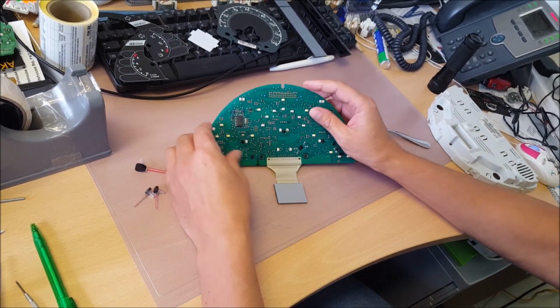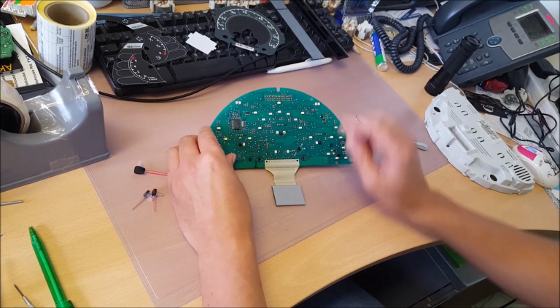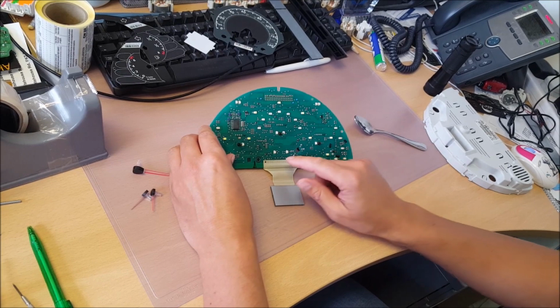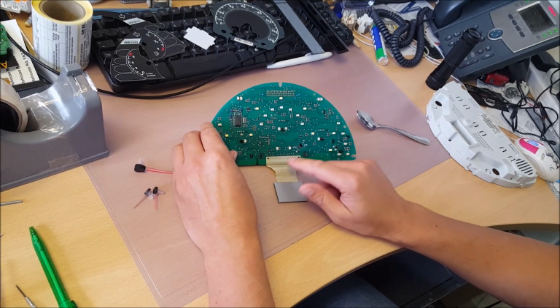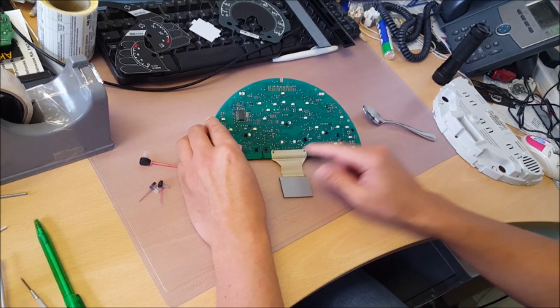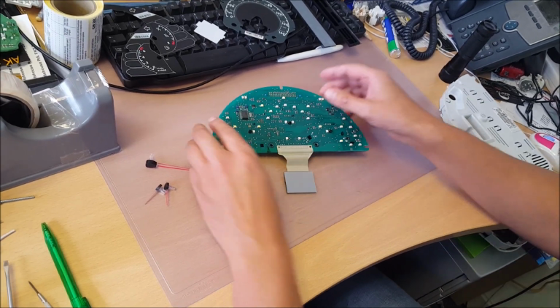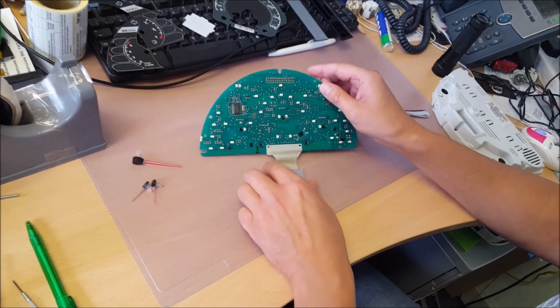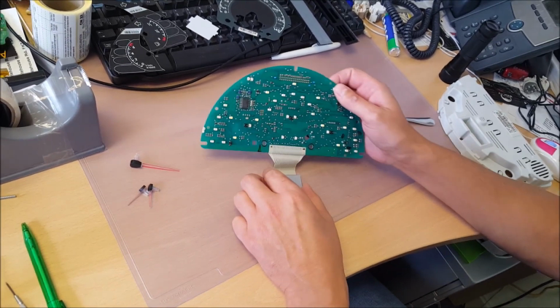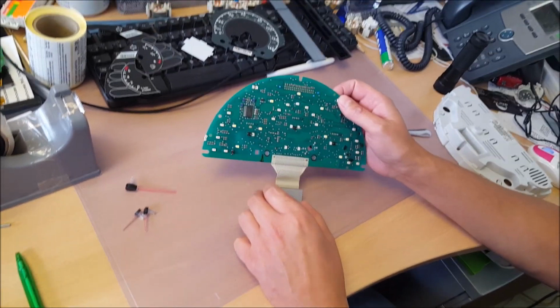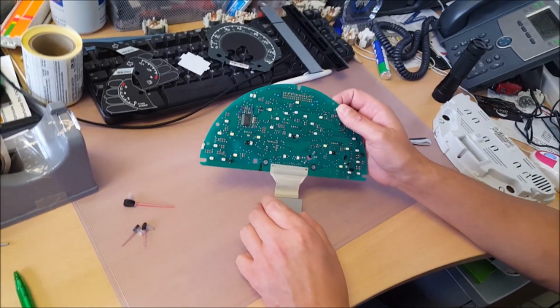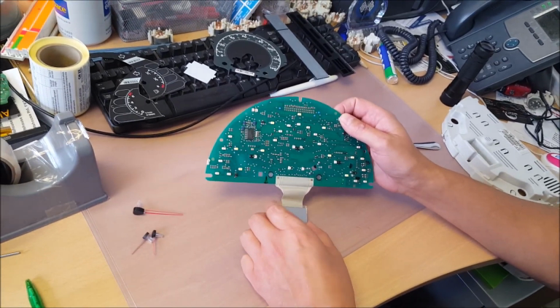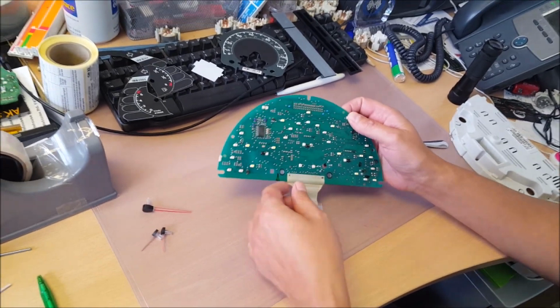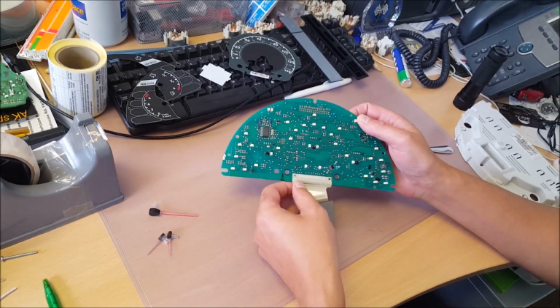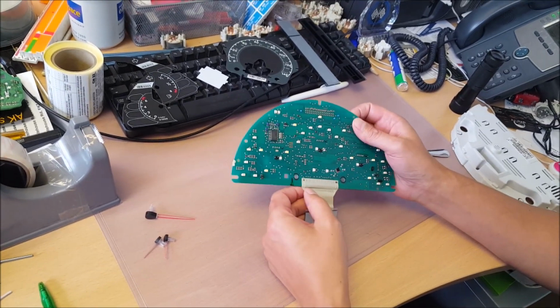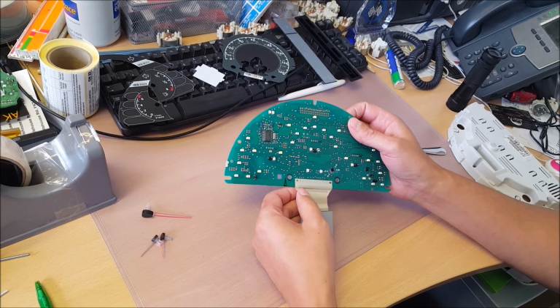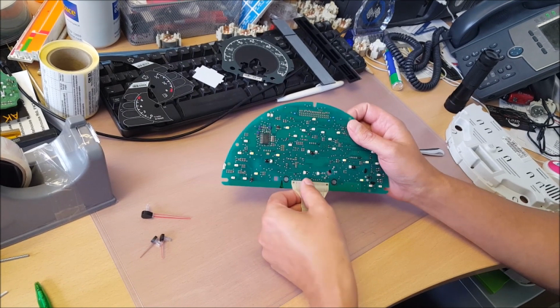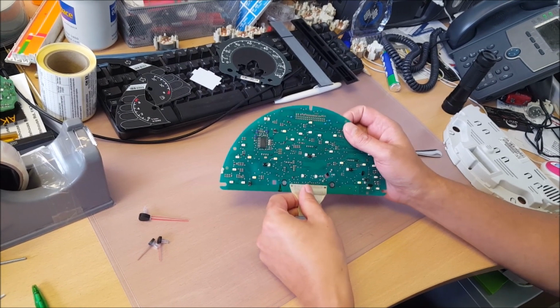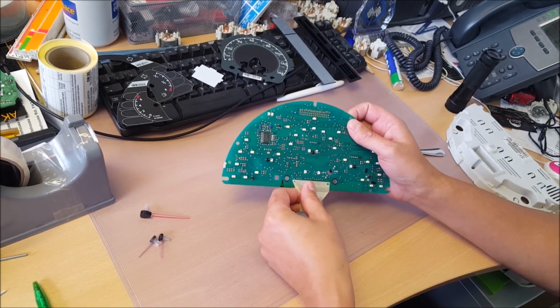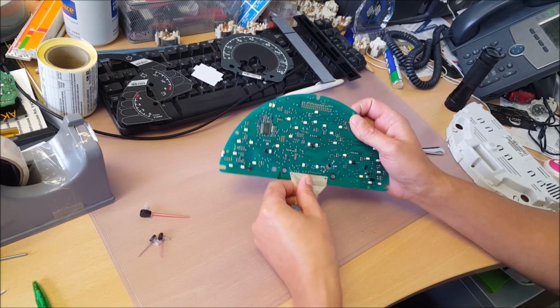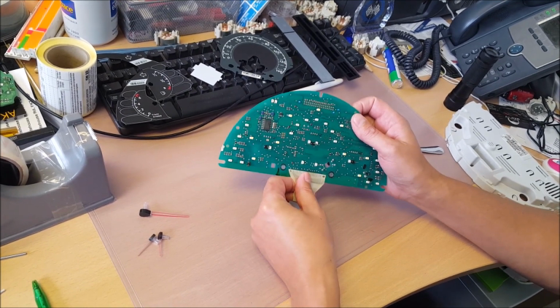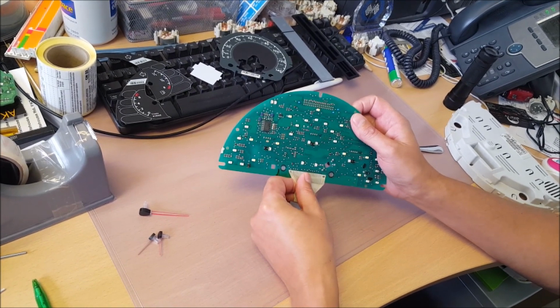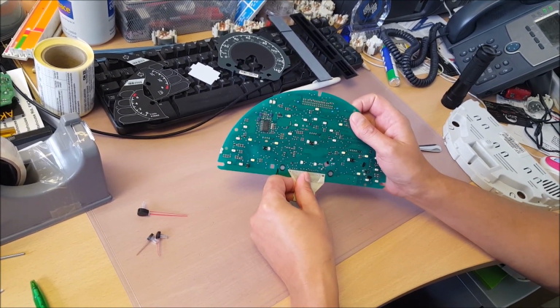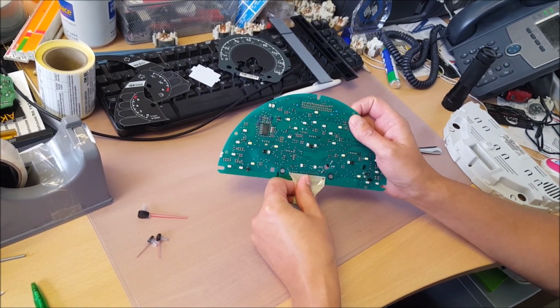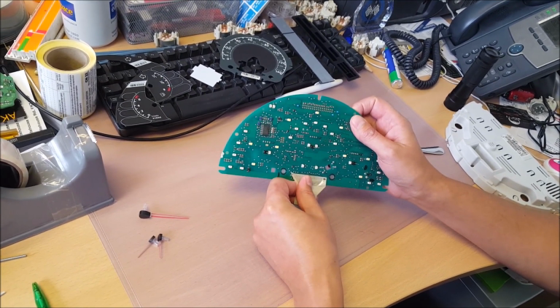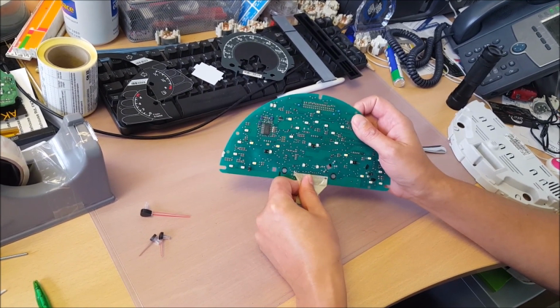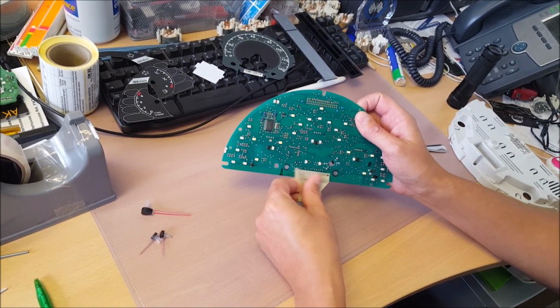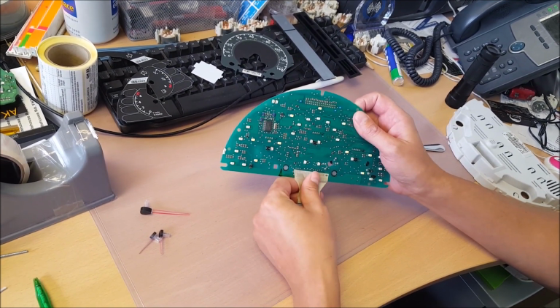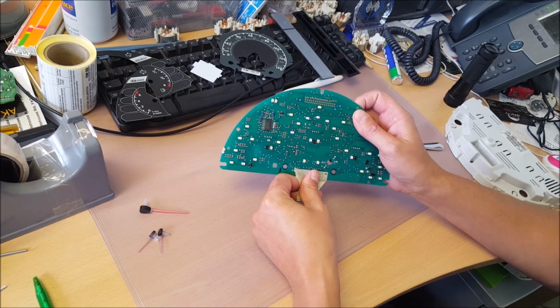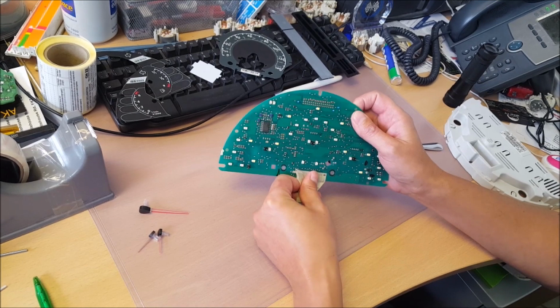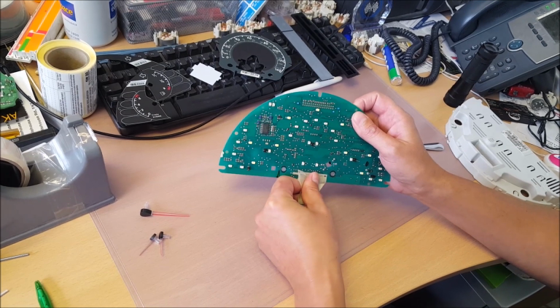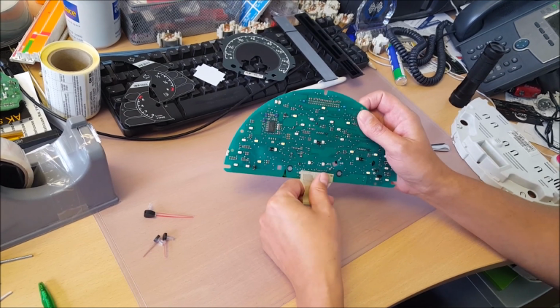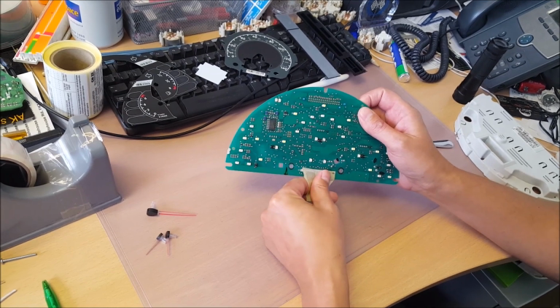This is the problem — this cable. Just very gently, very gently, pull it off the board.